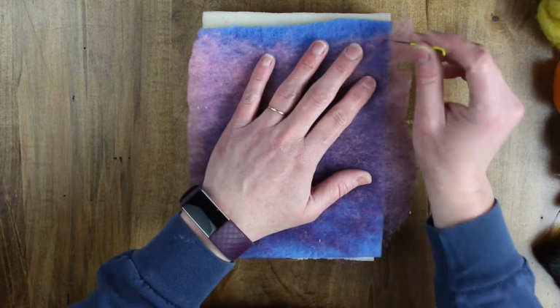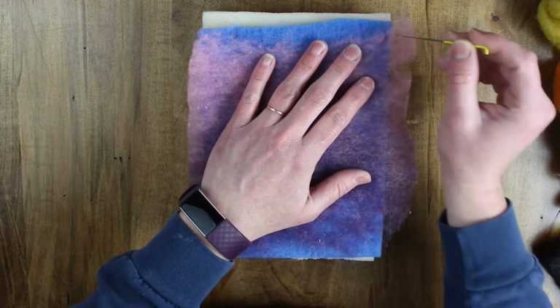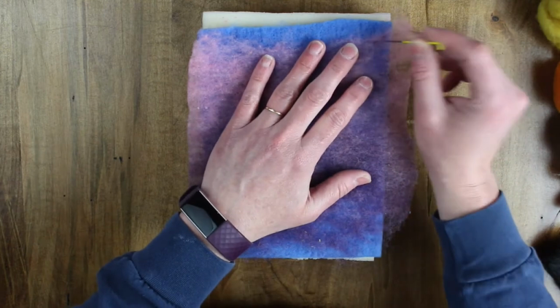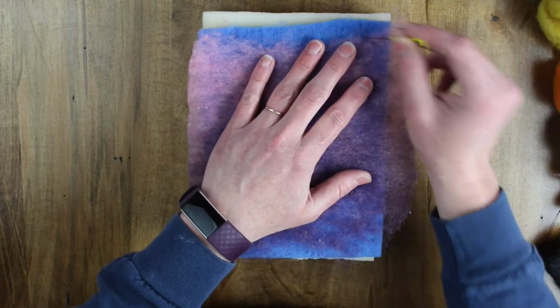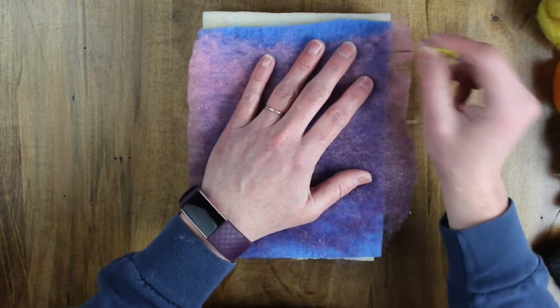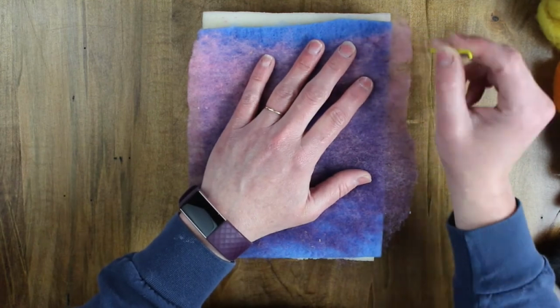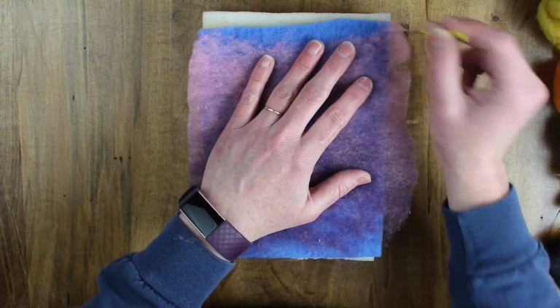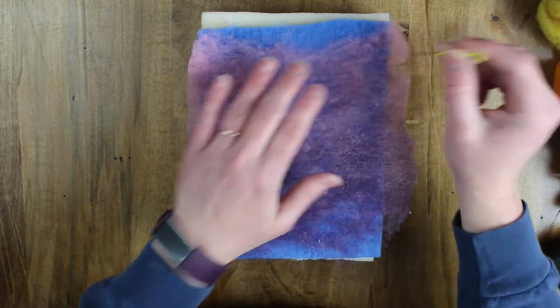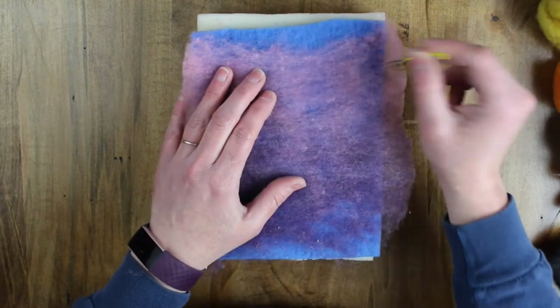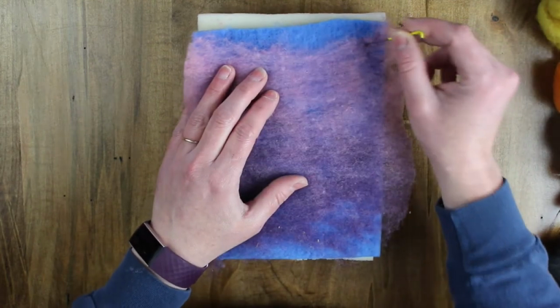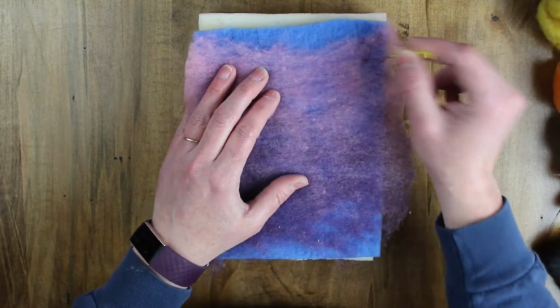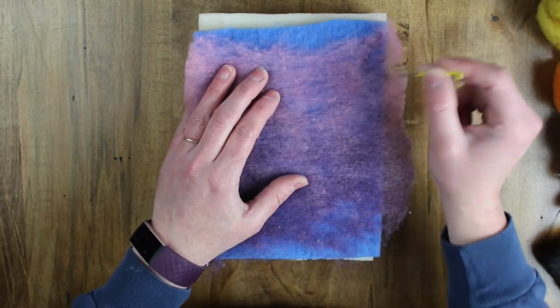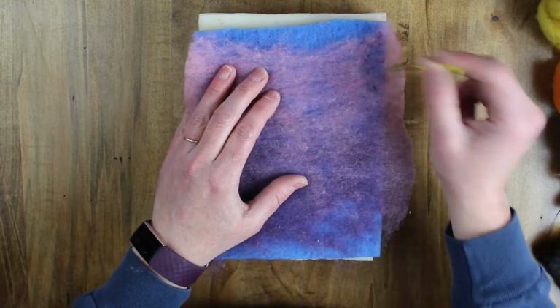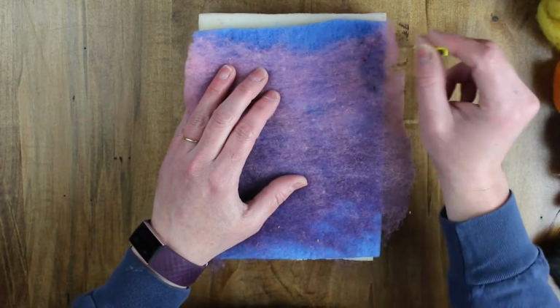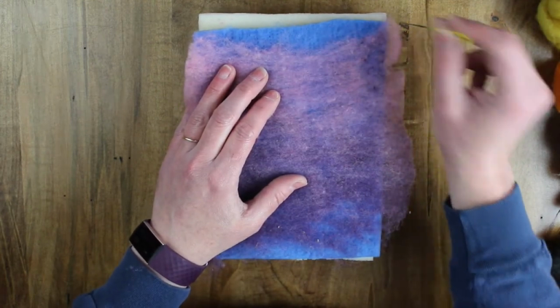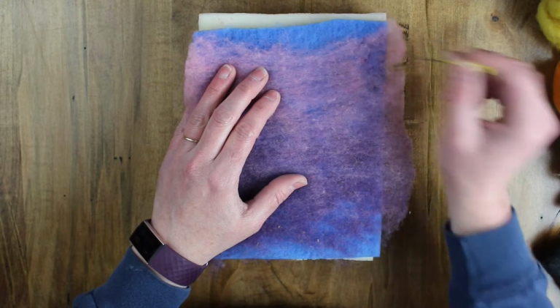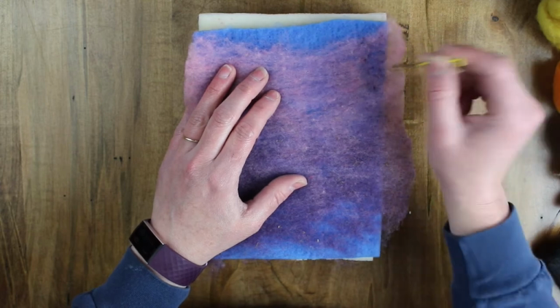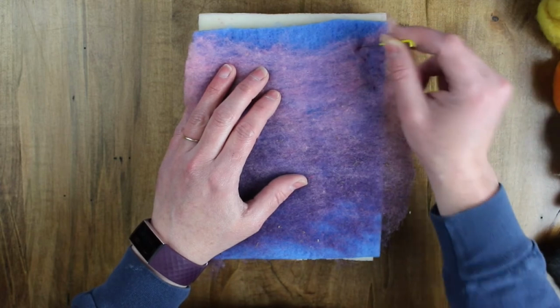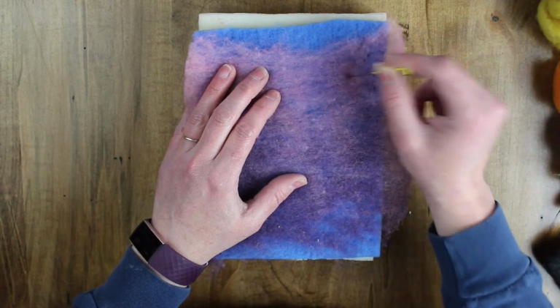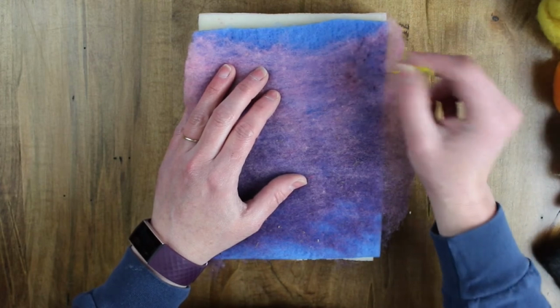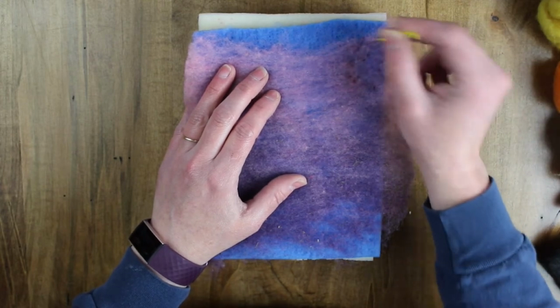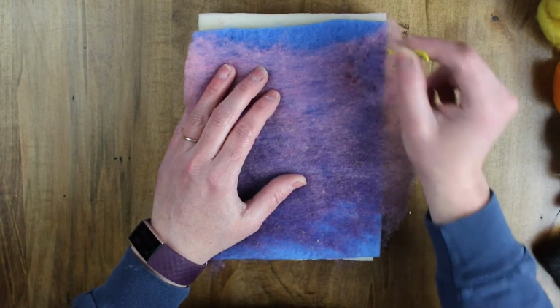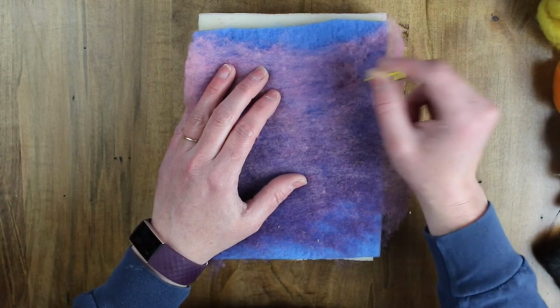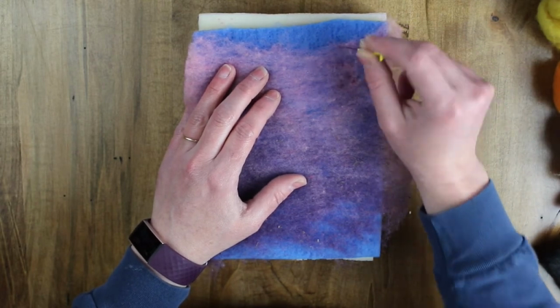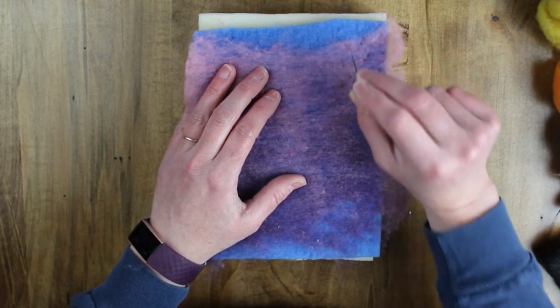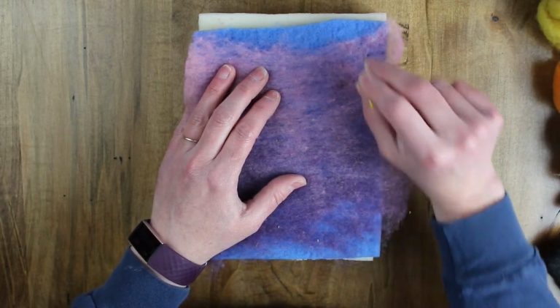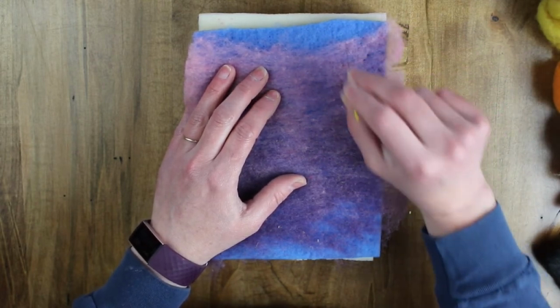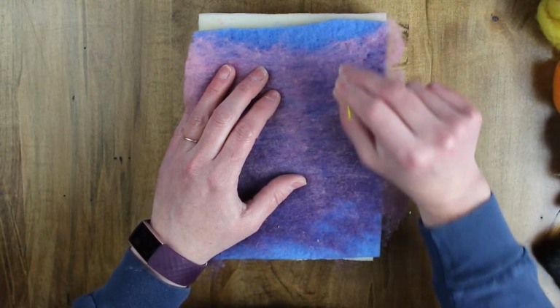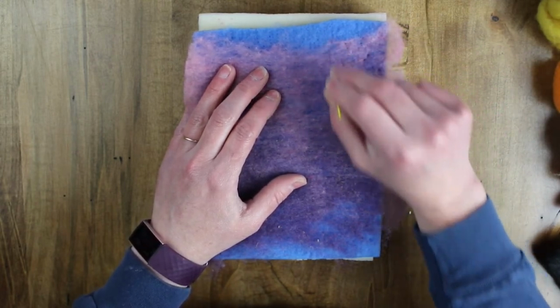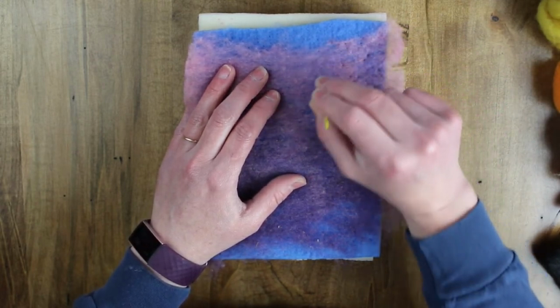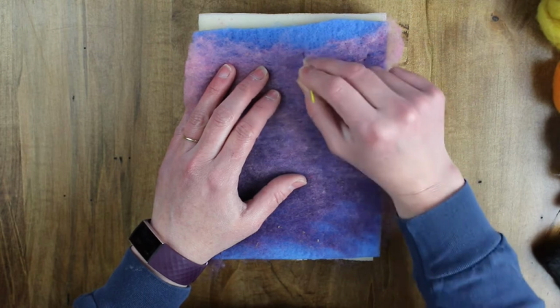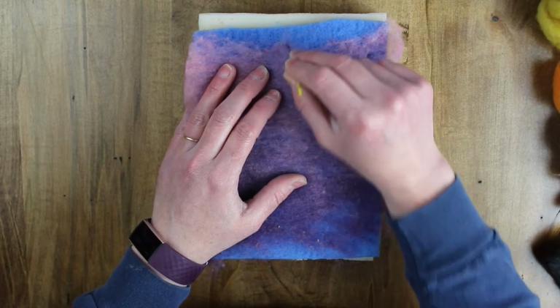Let me just start poking that down. It does take some time because we're poking all of it in, but just stick with it.